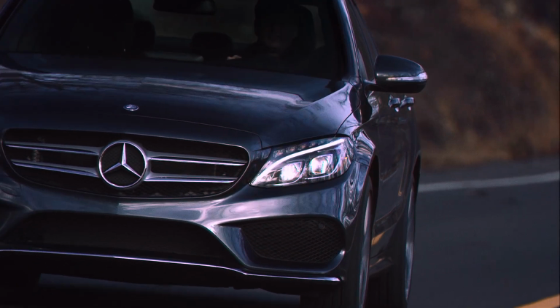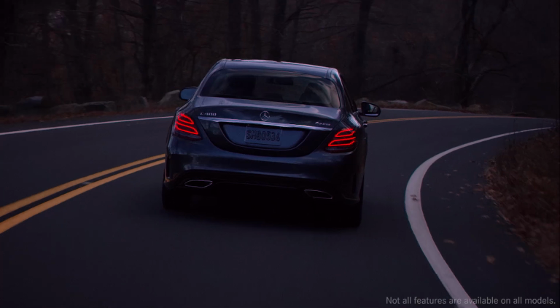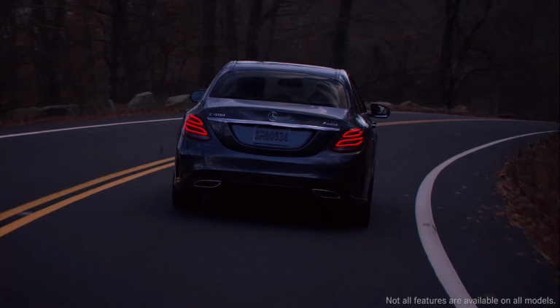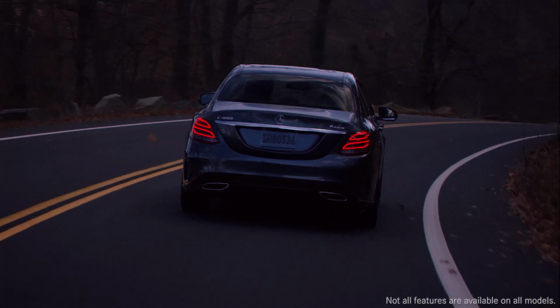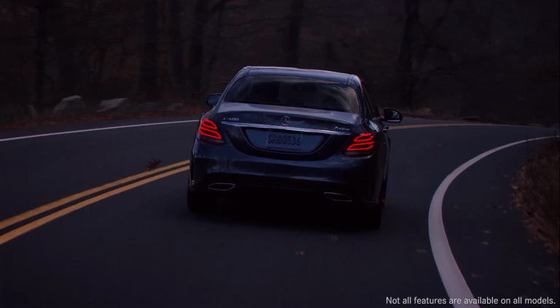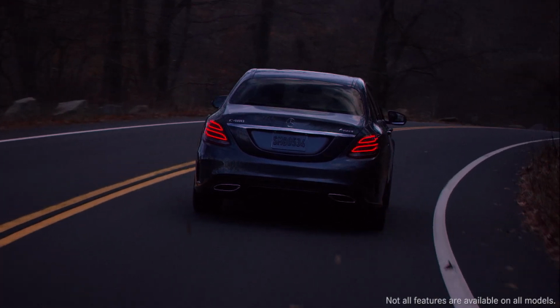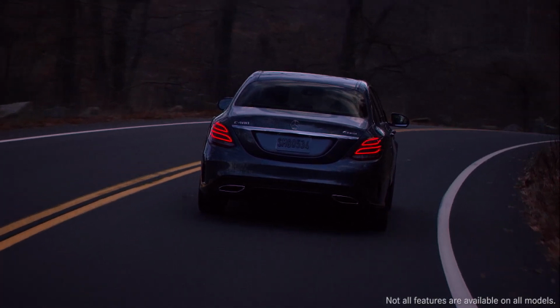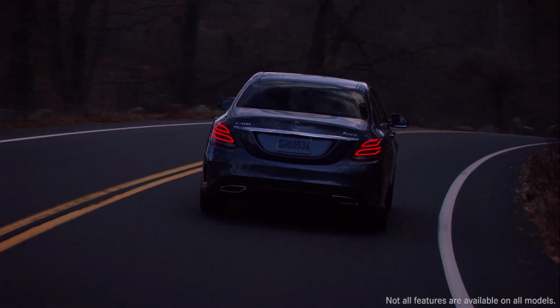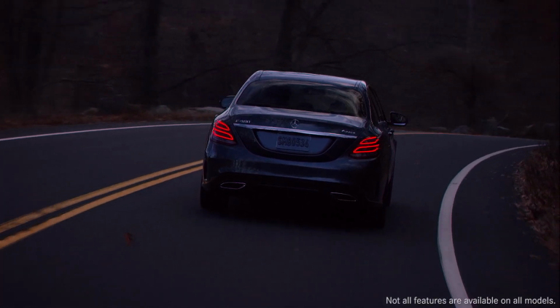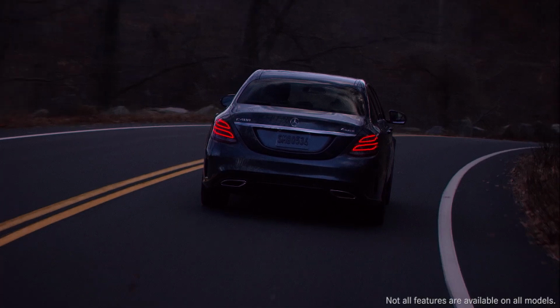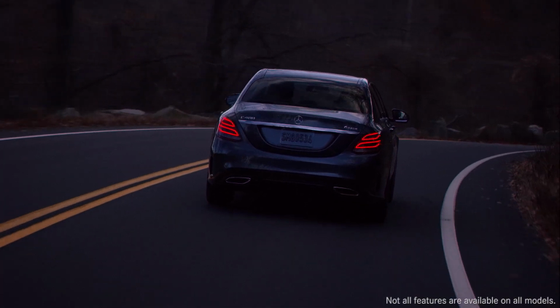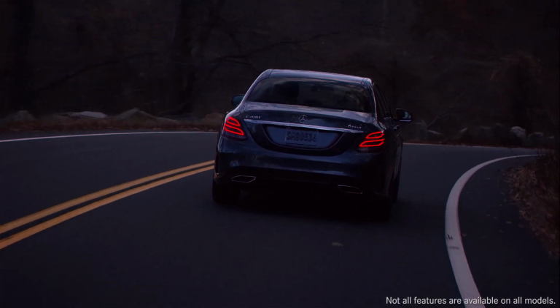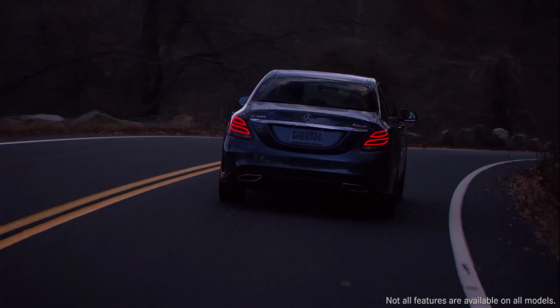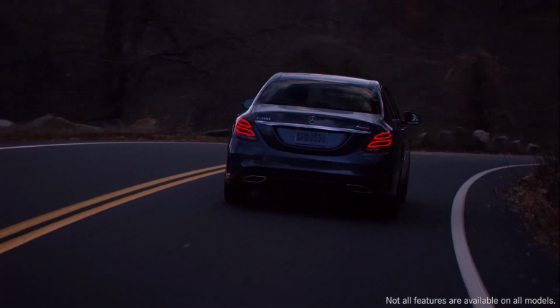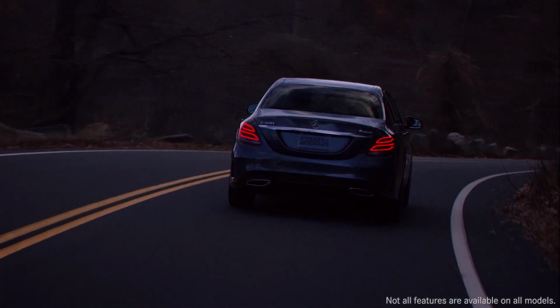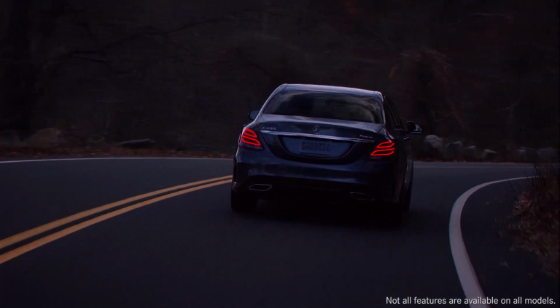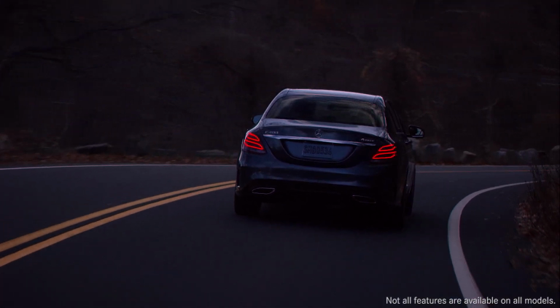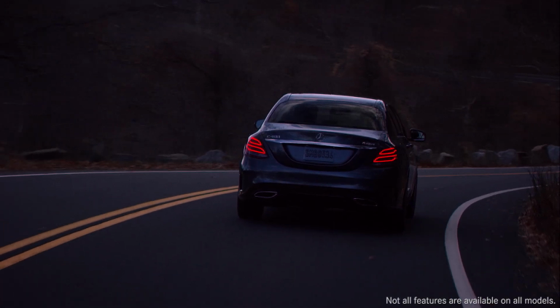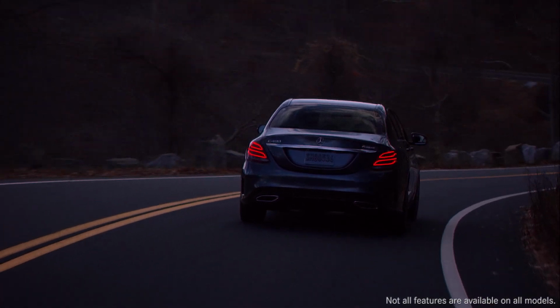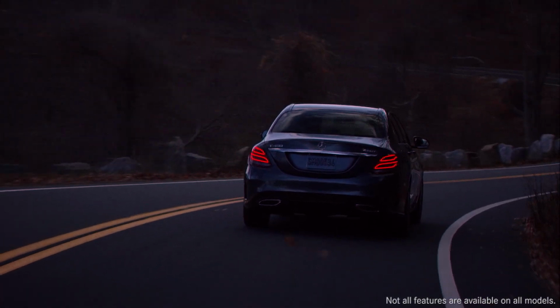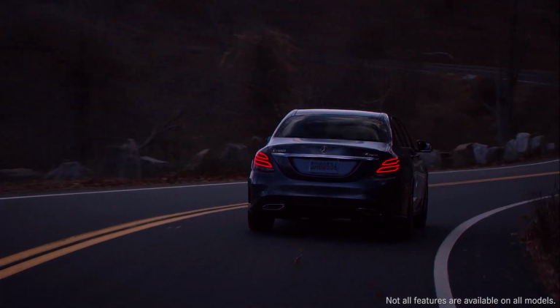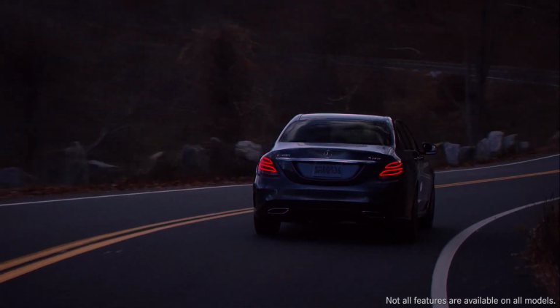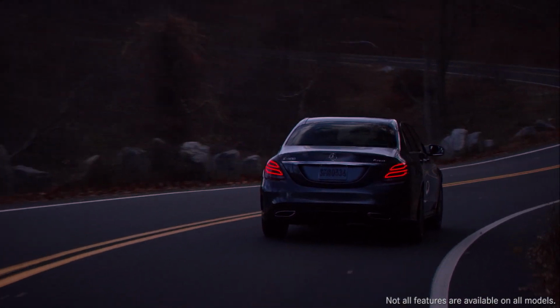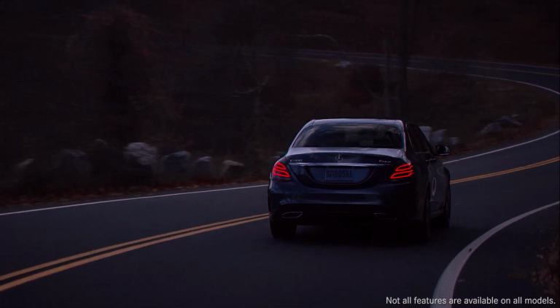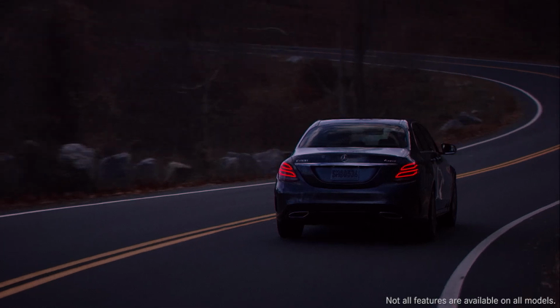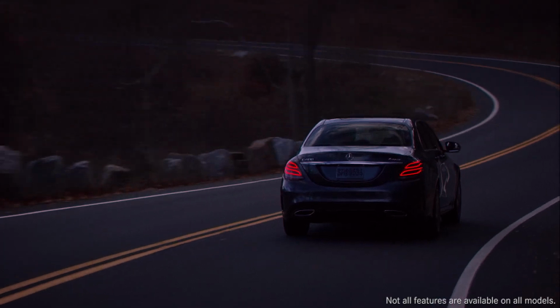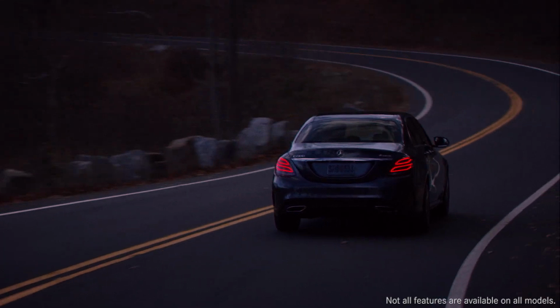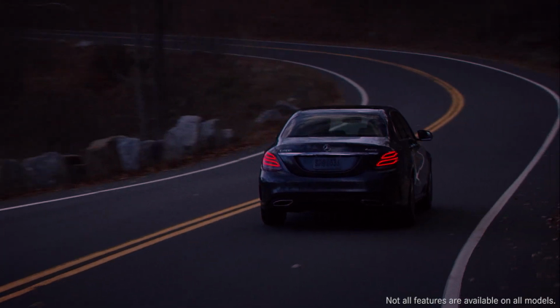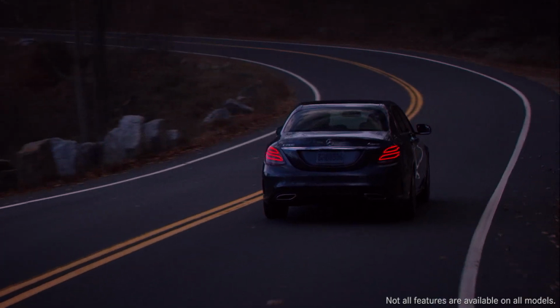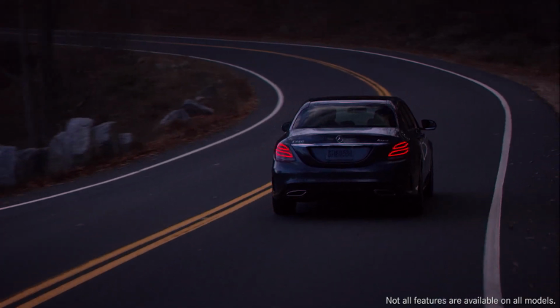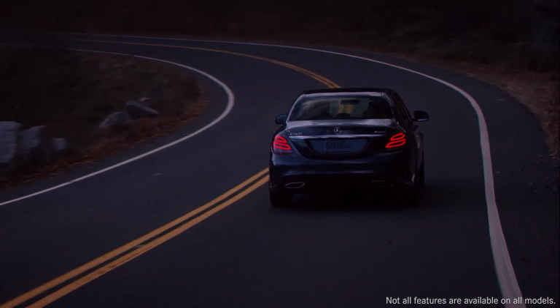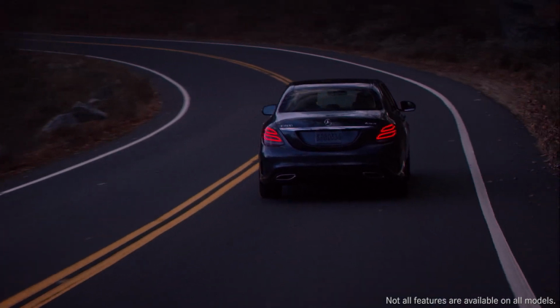And at the rear, LED tail lamps add distinctive style with the practical benefits of longer life and lower energy consumption.